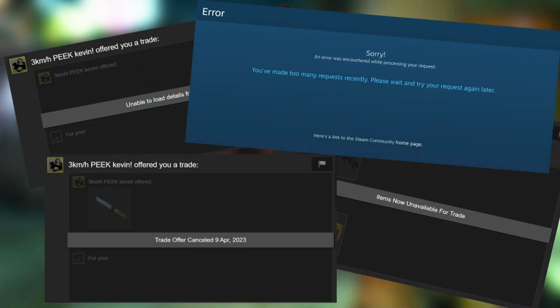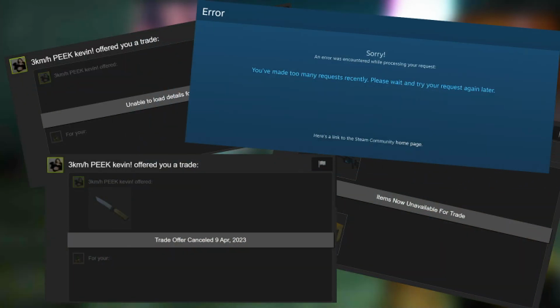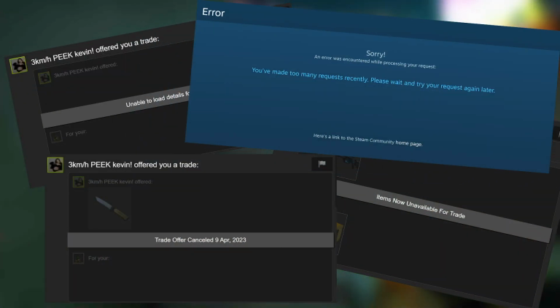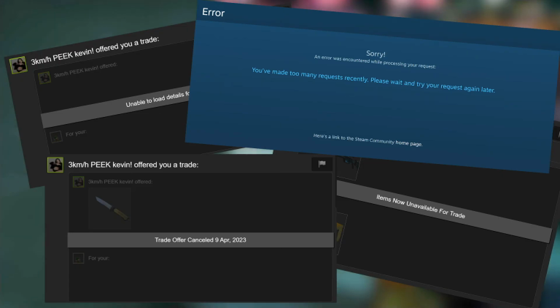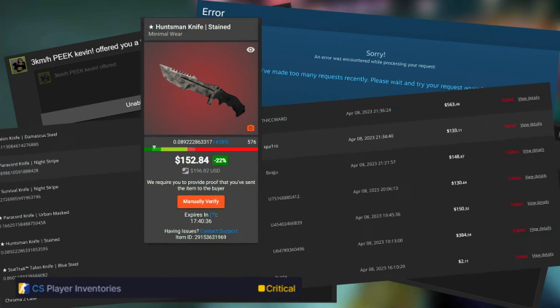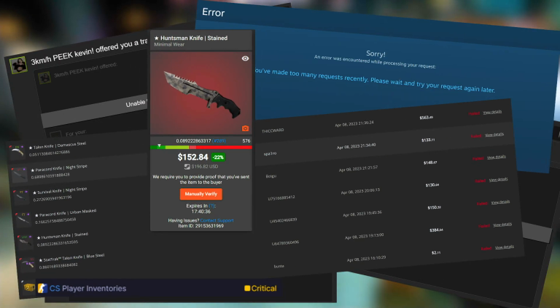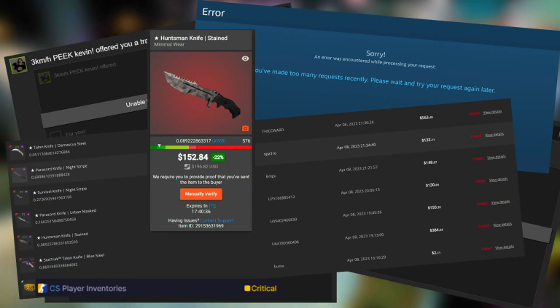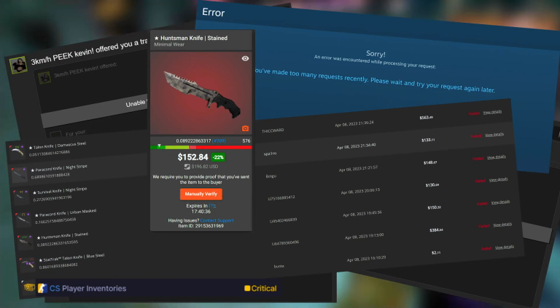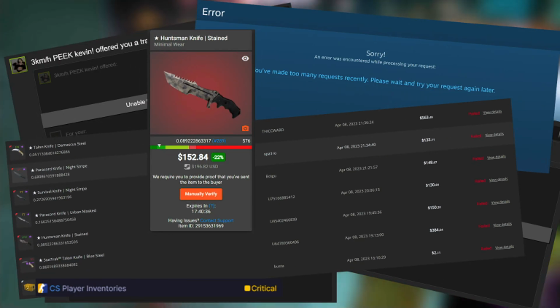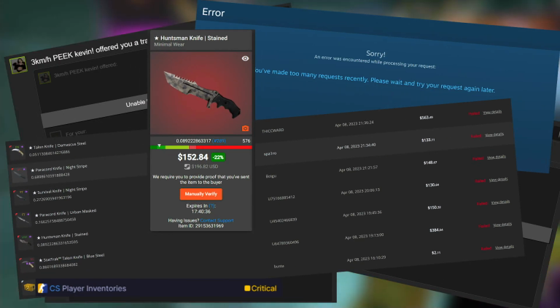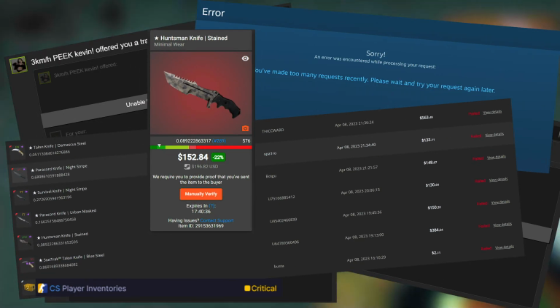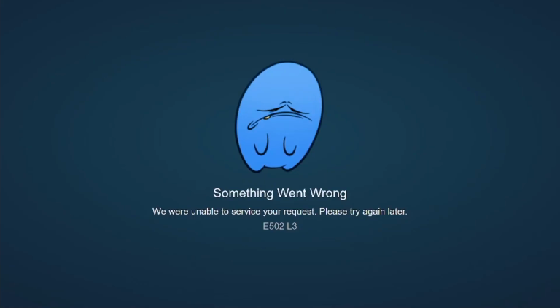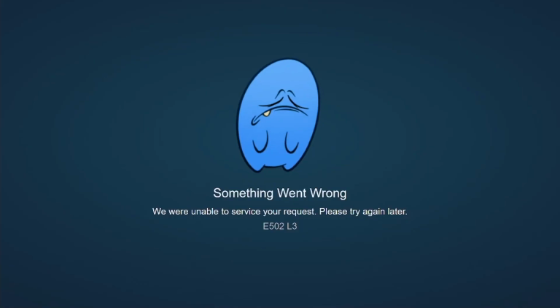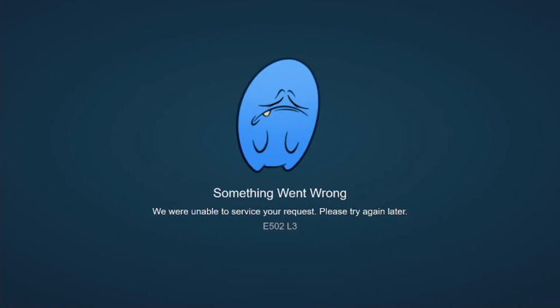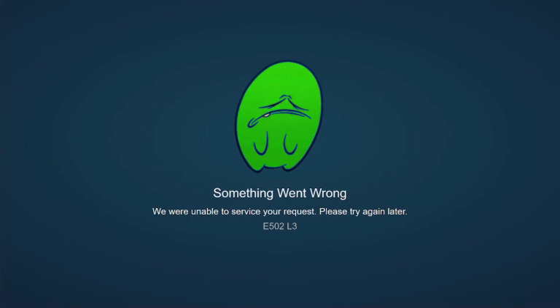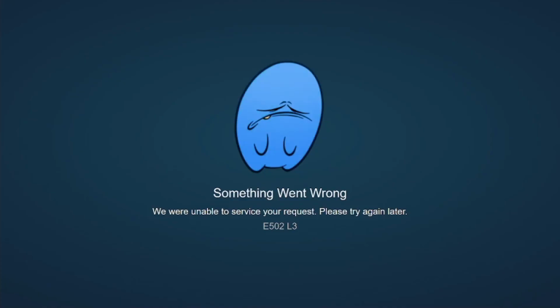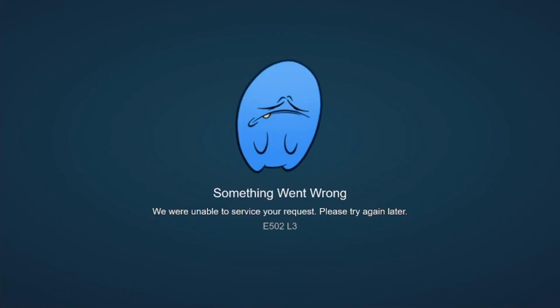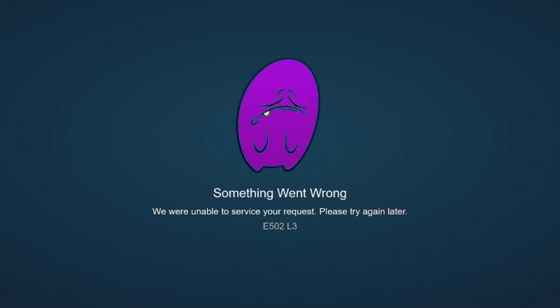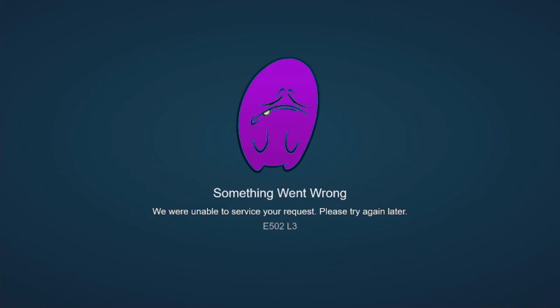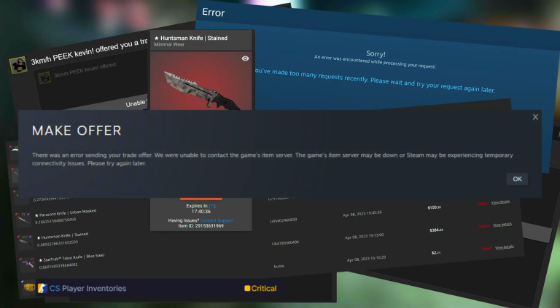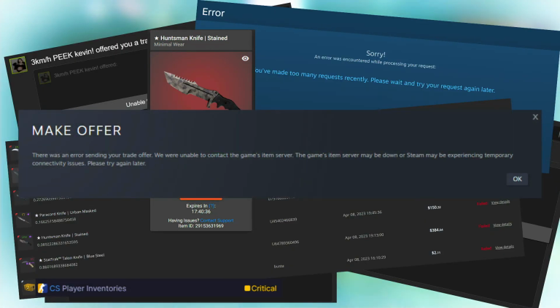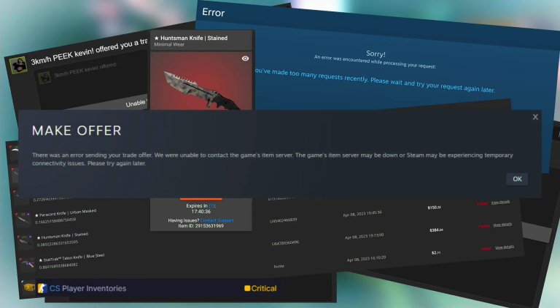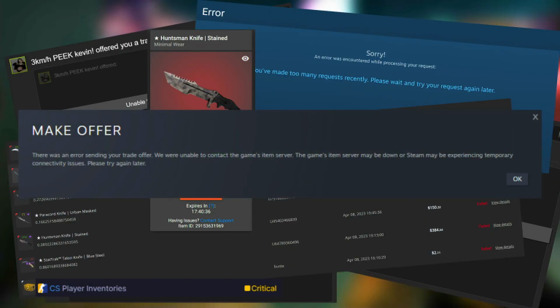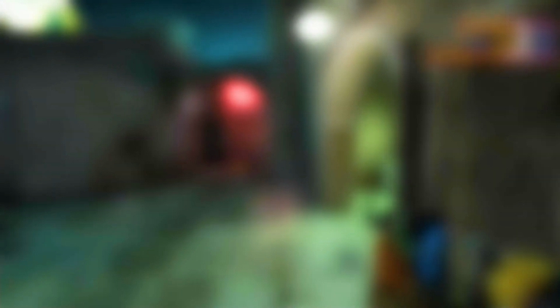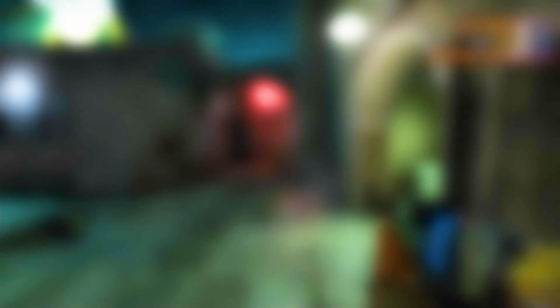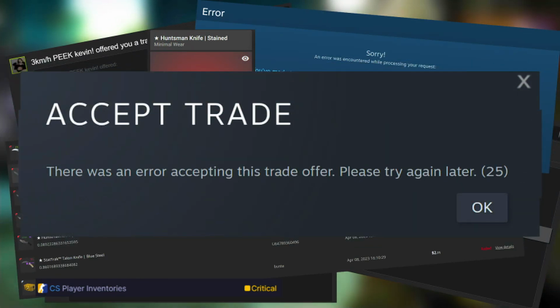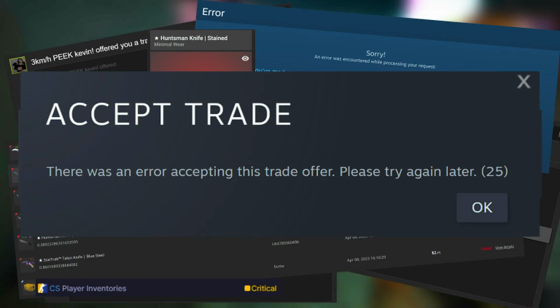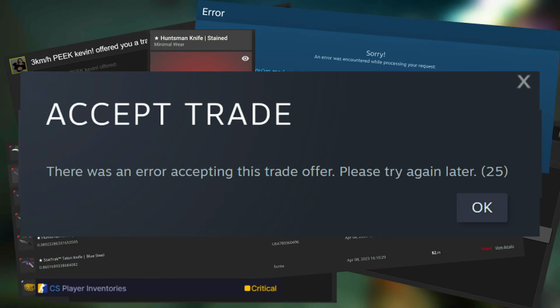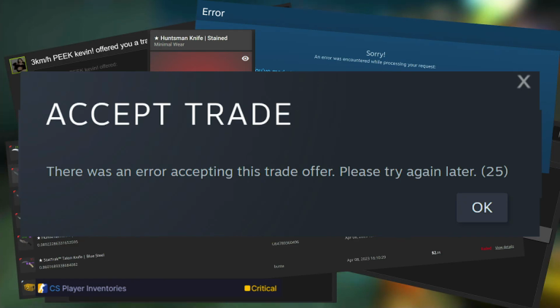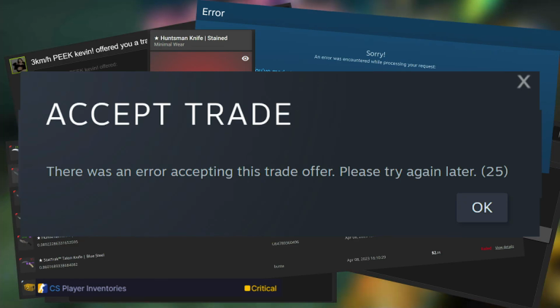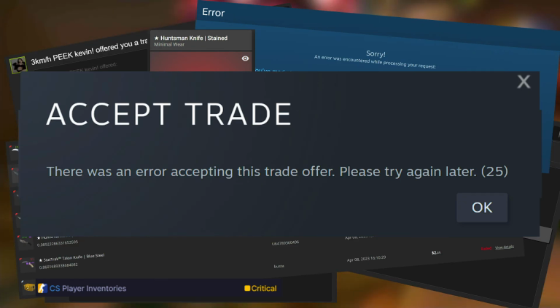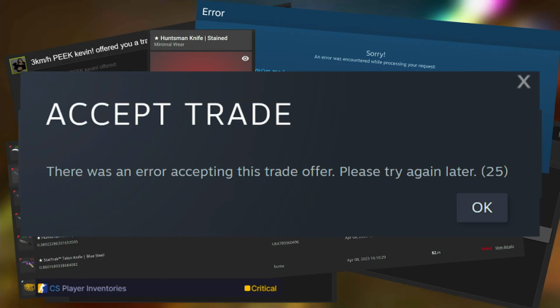'Trade offers cancelled.' 'You sent too many requests.' Multiple errors and problems on external sites. Something went wrong with green guy, blue guy, or bubble guy. 'There was an error sending your offer.' Or 'there was an error accepting this trade offer. Please try again later.'